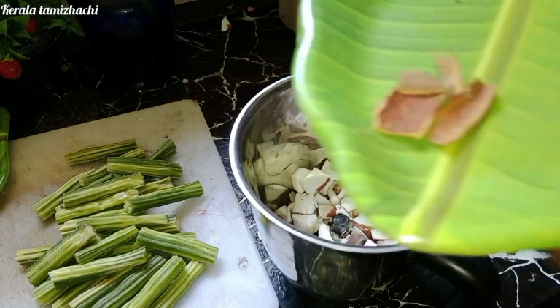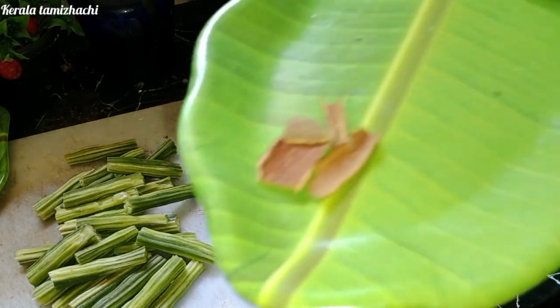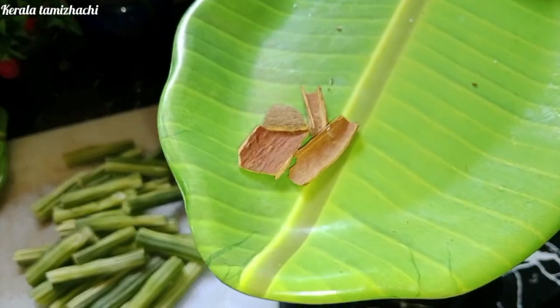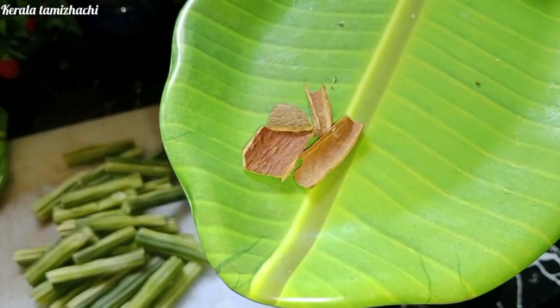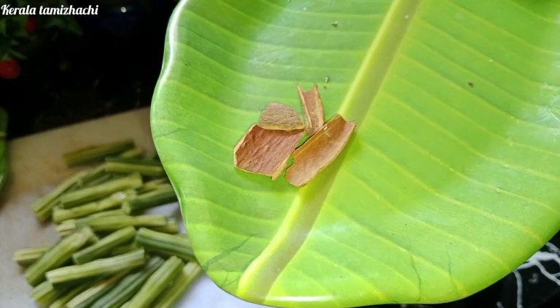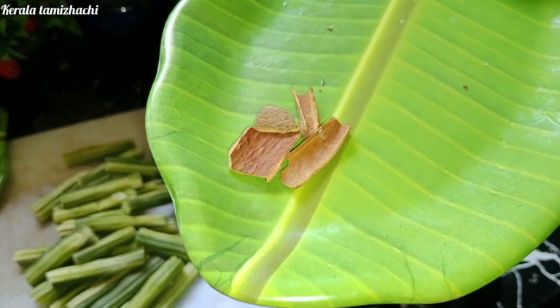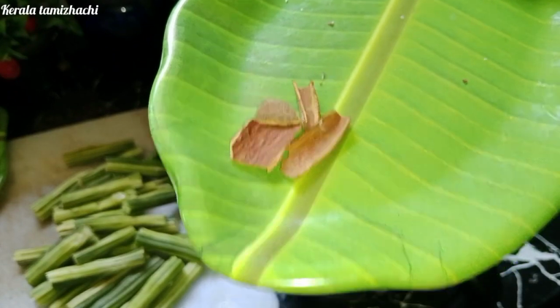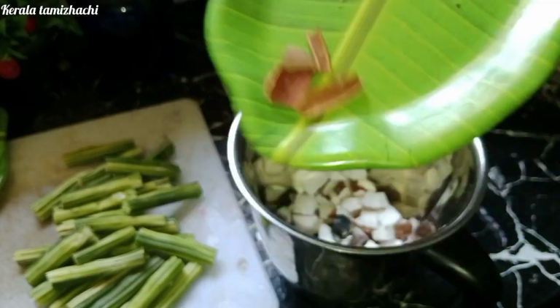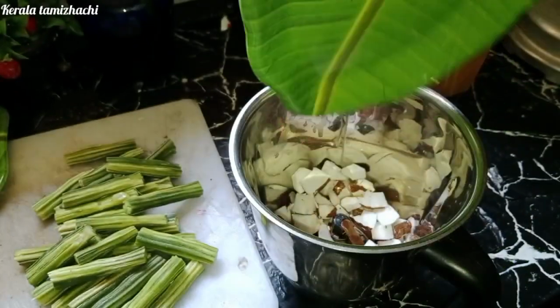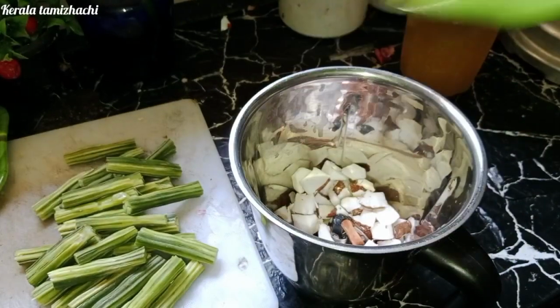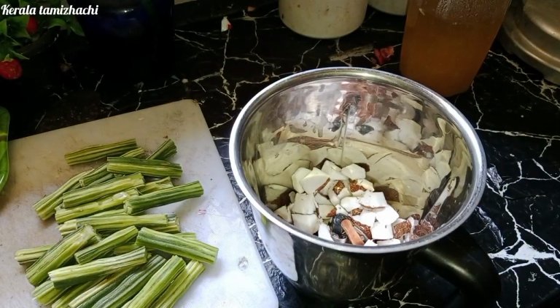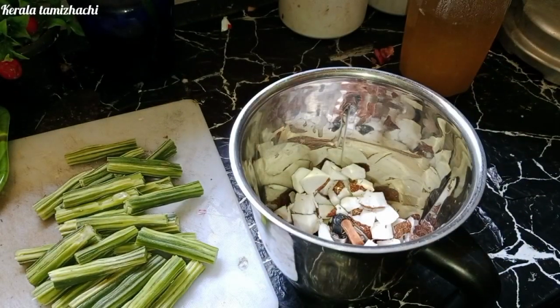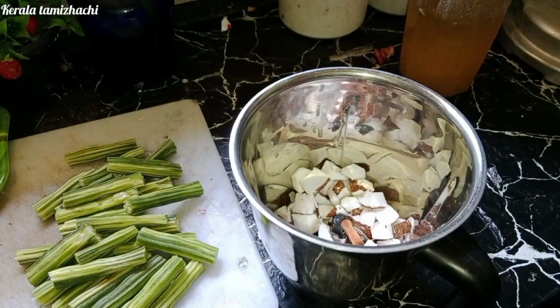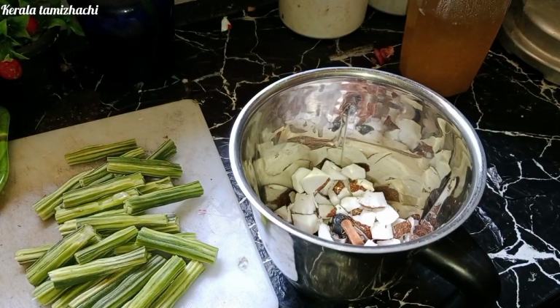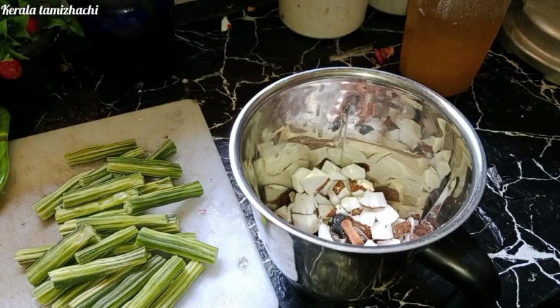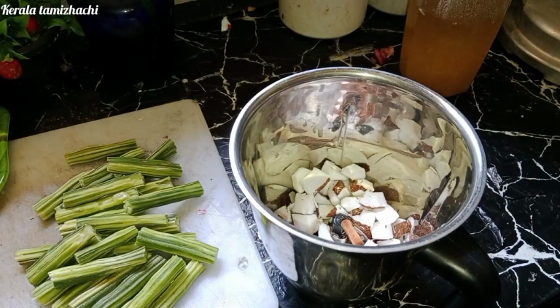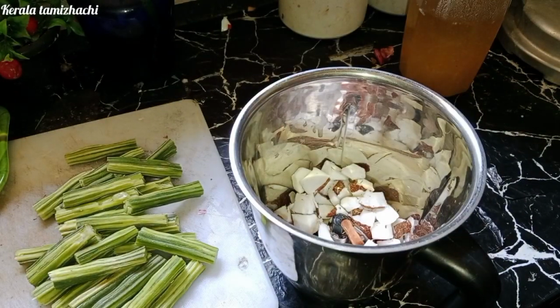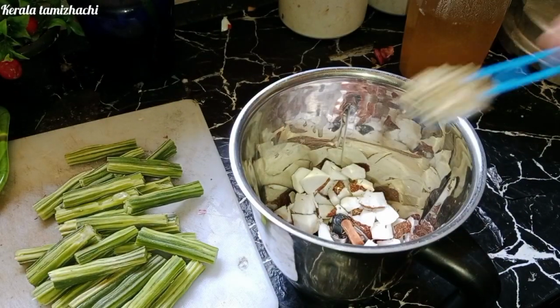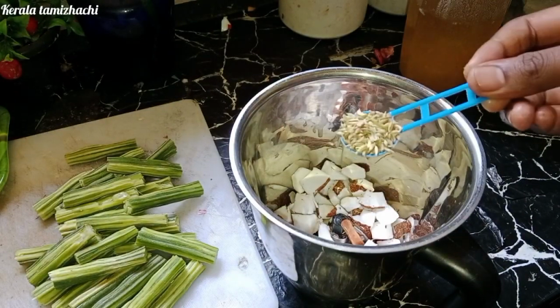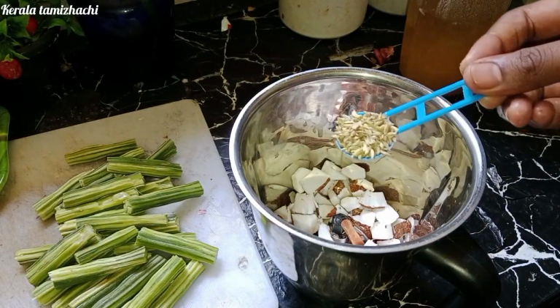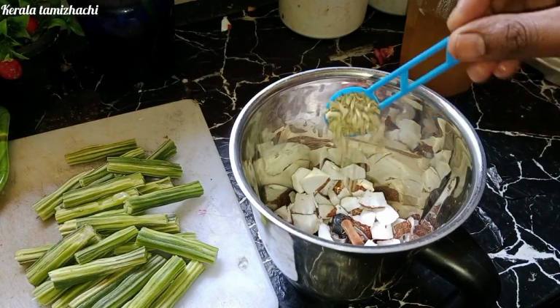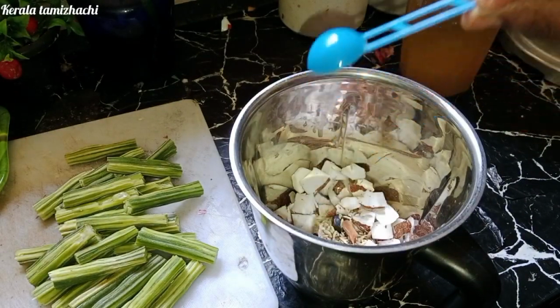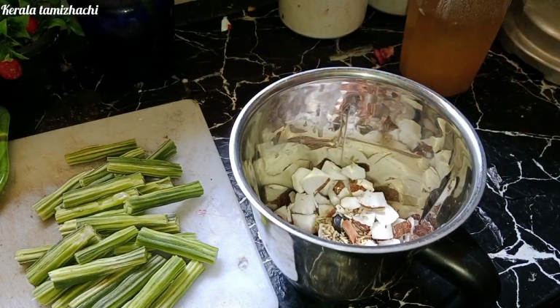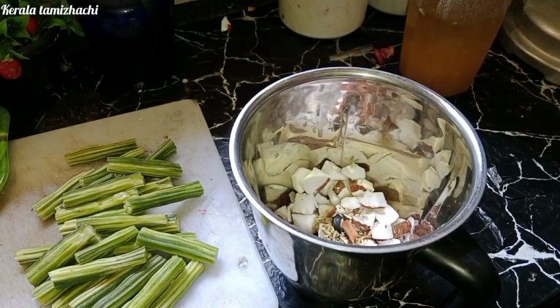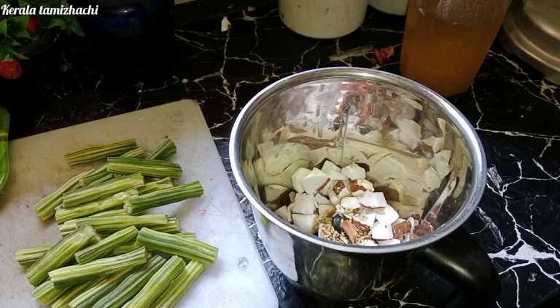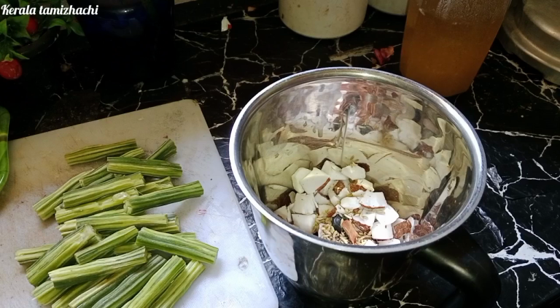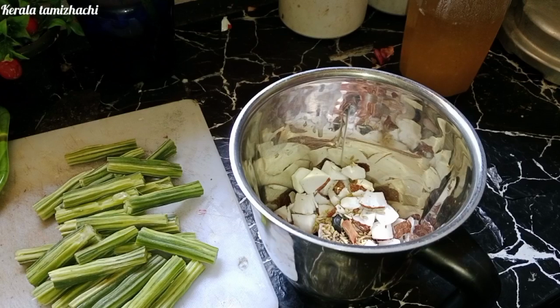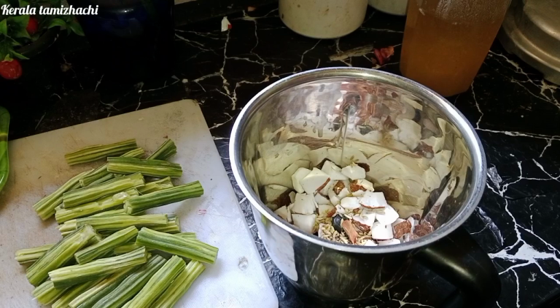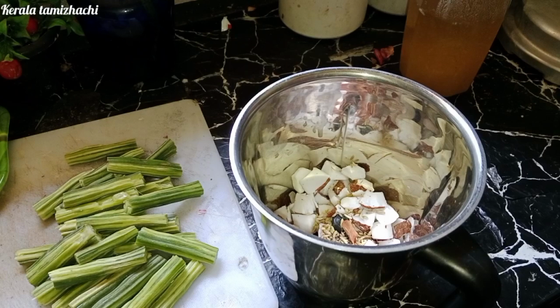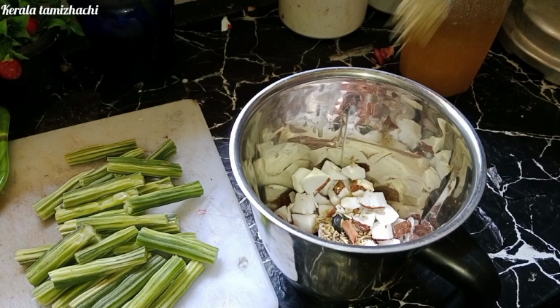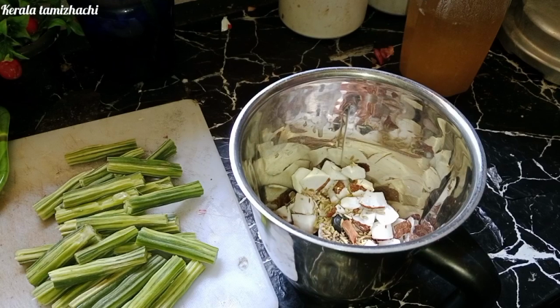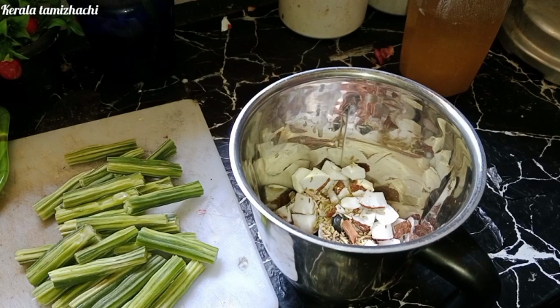Add 3 pieces of flour to the flour. Add 1 spoon of soombo and 1 spoon of zeeerakam. It's good to taste.